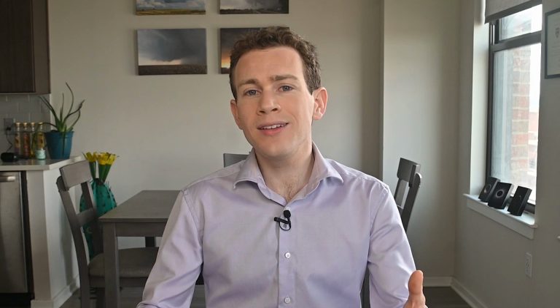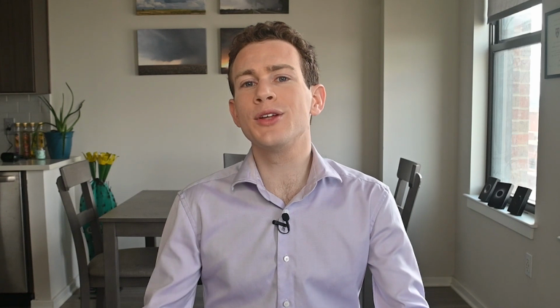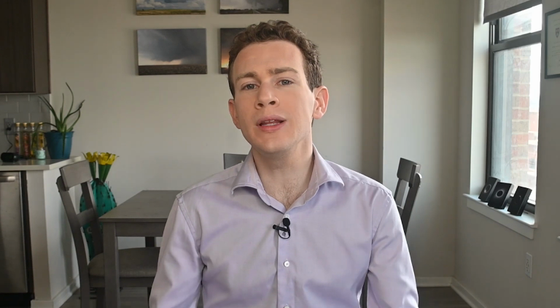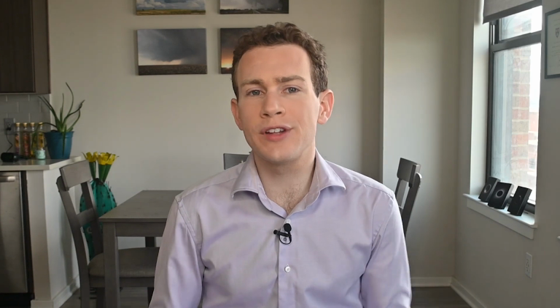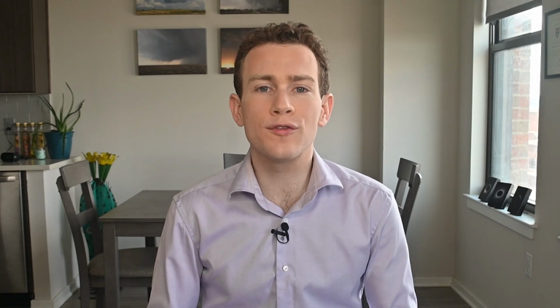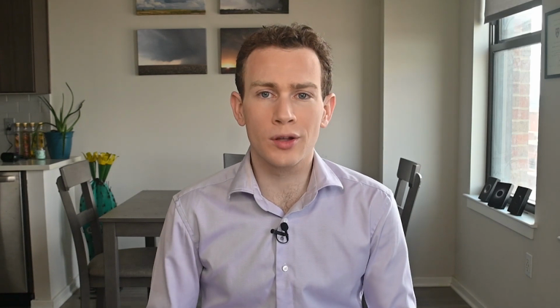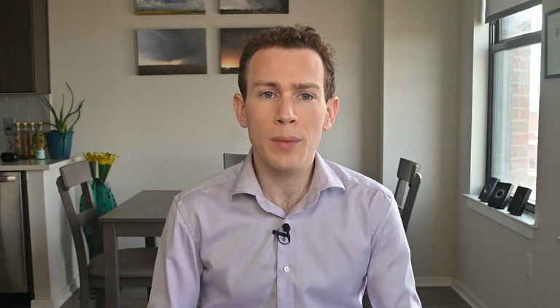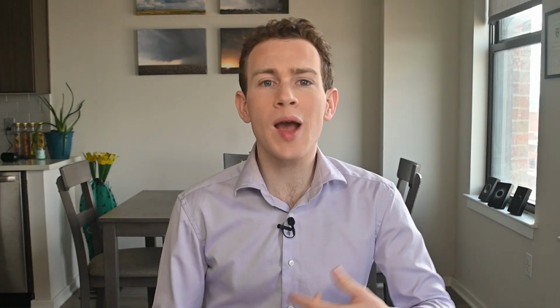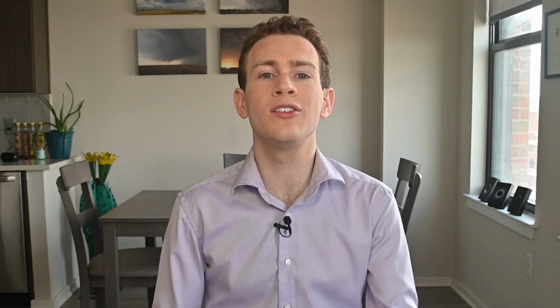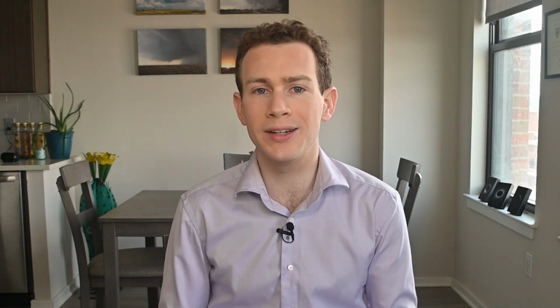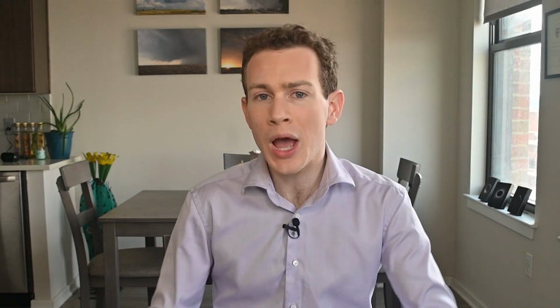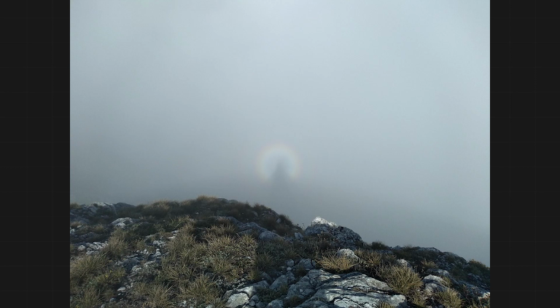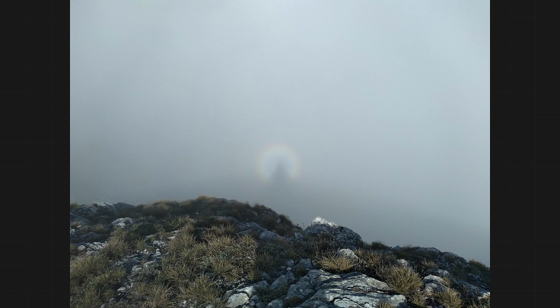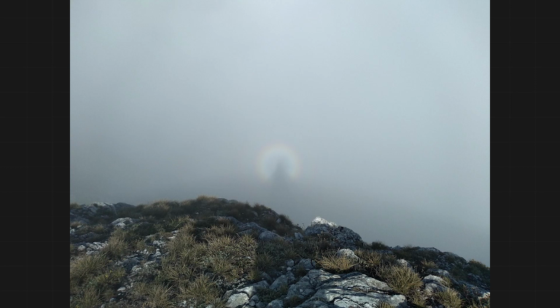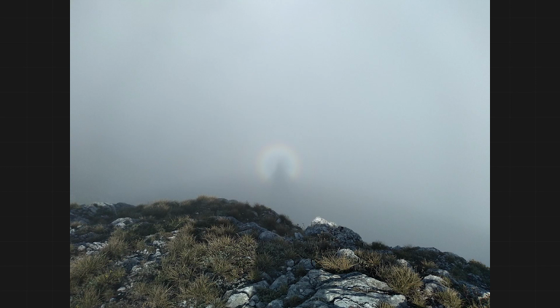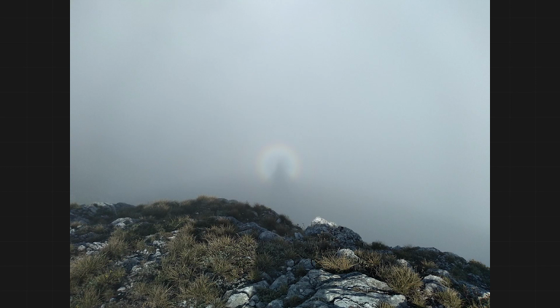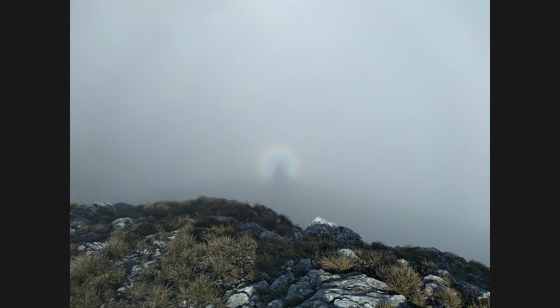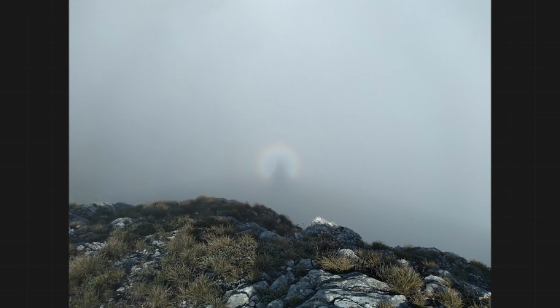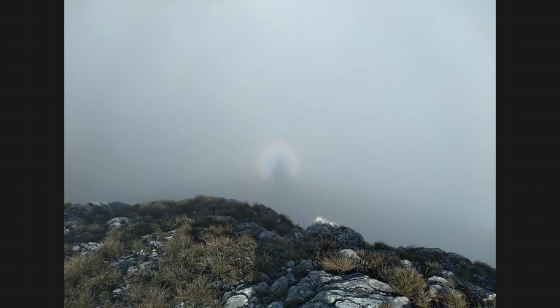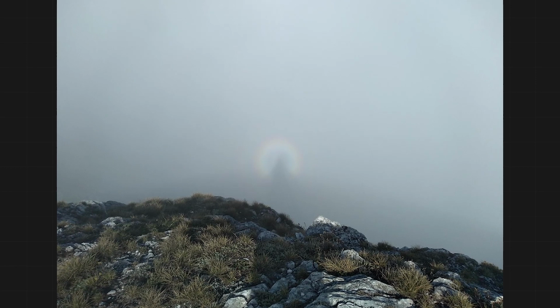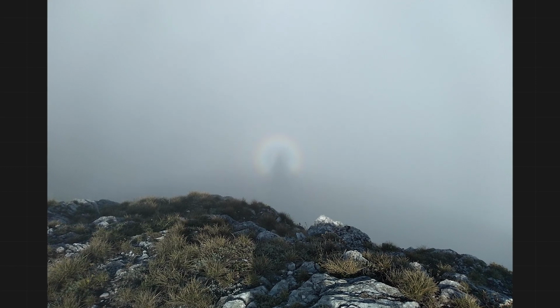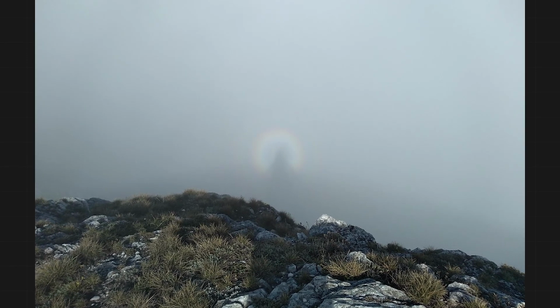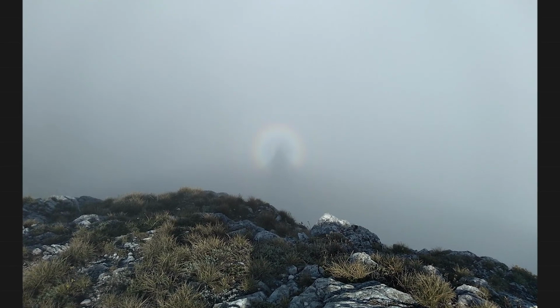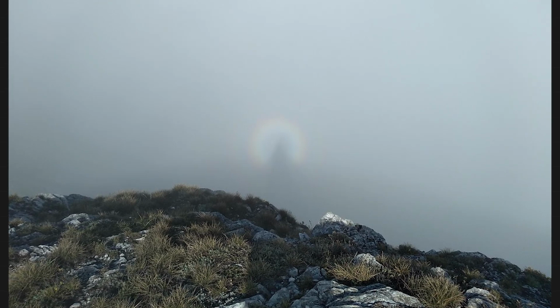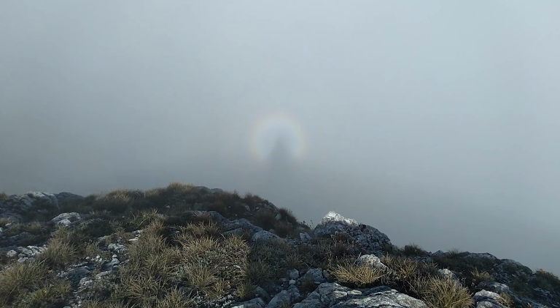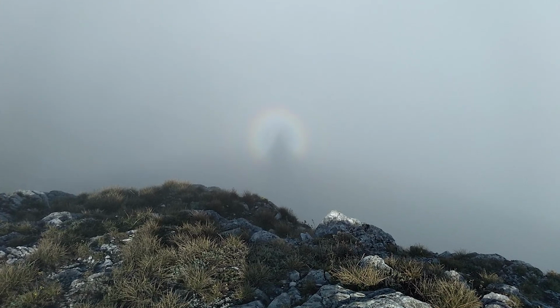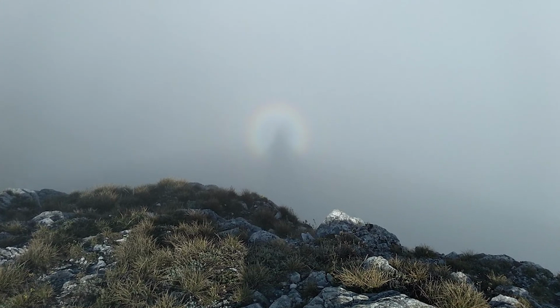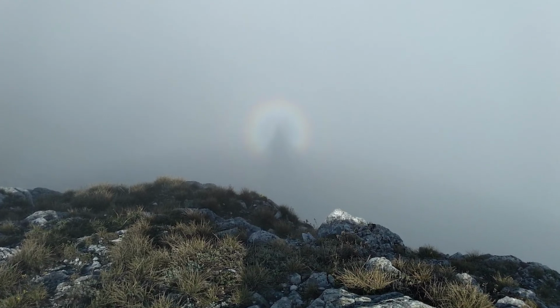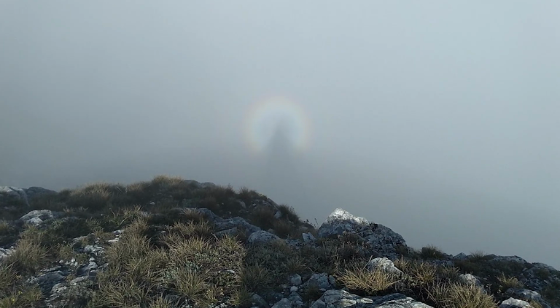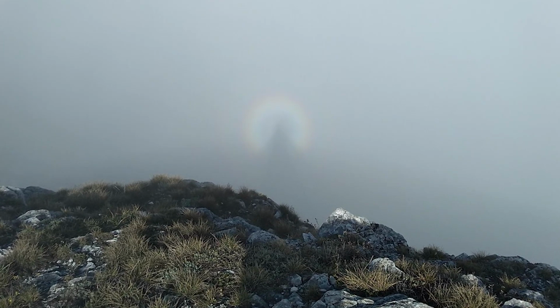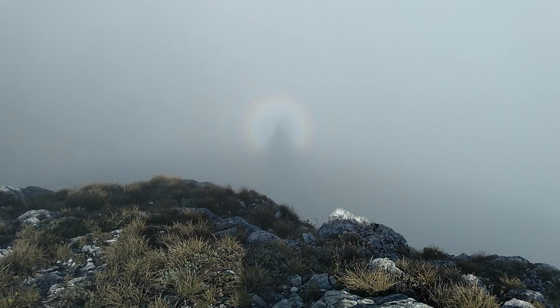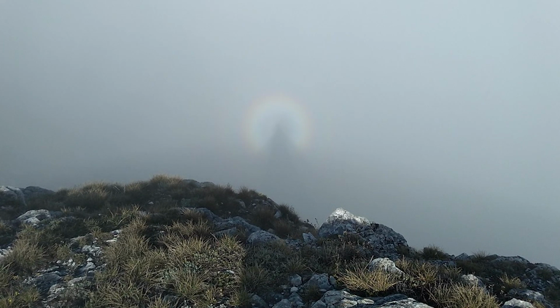Scientists still don't fully understand what forms the glory, but we know a couple things behind it. We know it's the result of Mie scattering — in other words, a beam of light skims around the edge of a spherical water droplet before entering, skimming again, bouncing back, skimming and exiting.